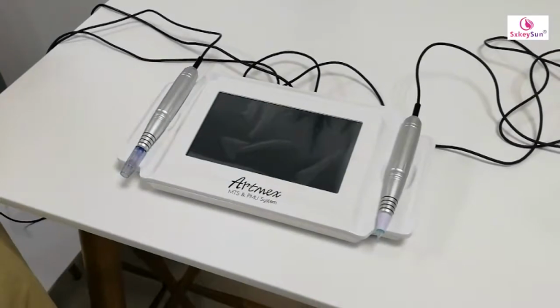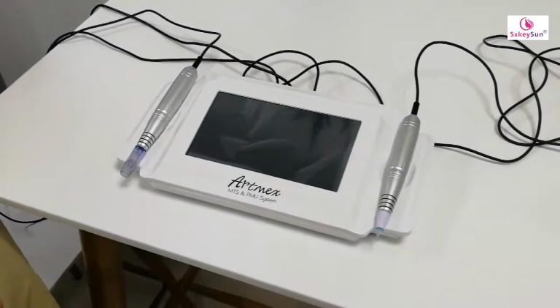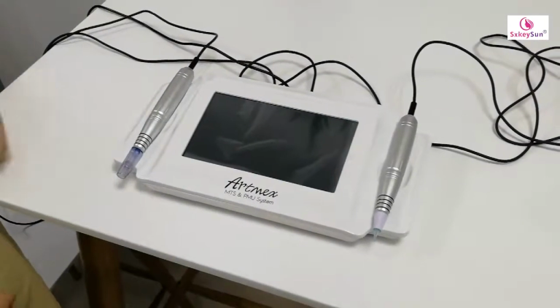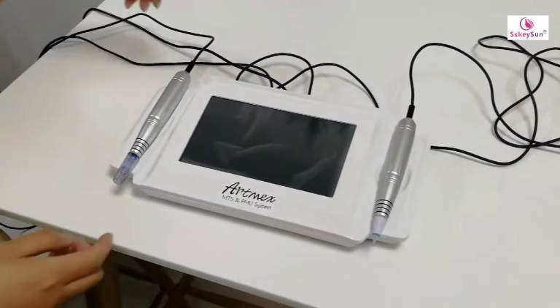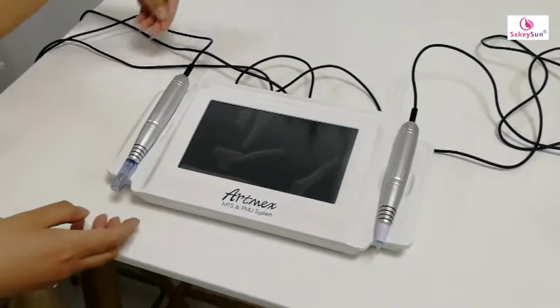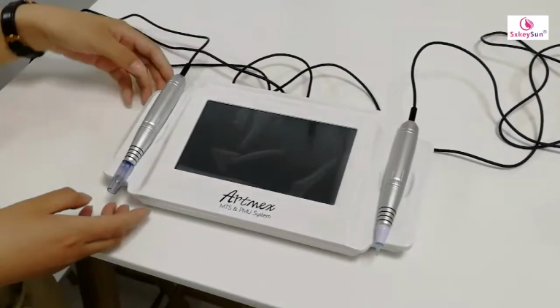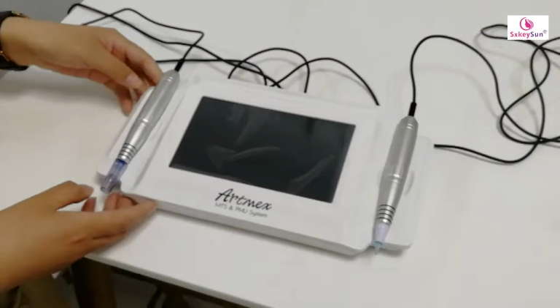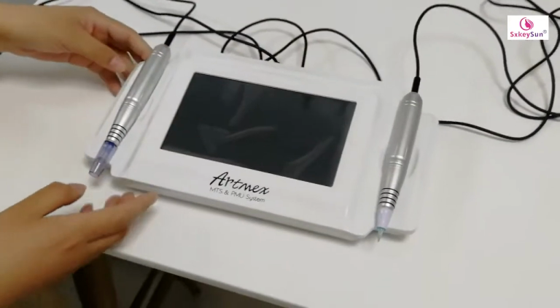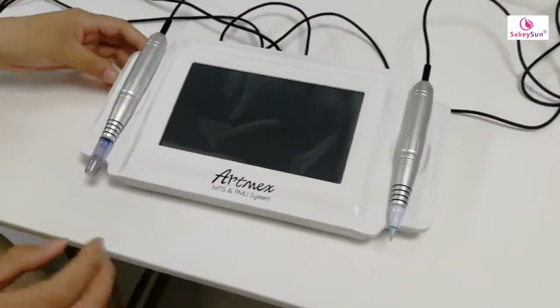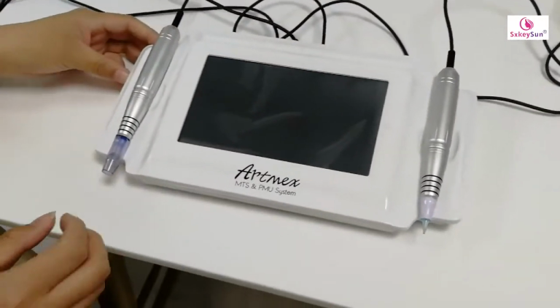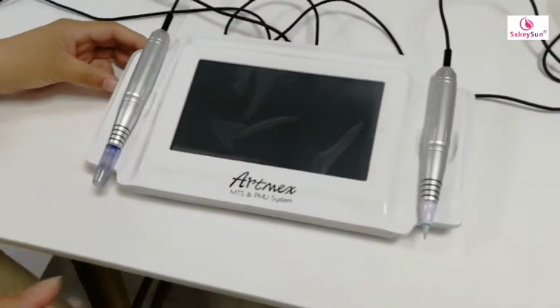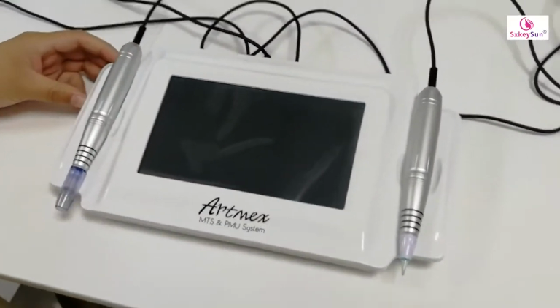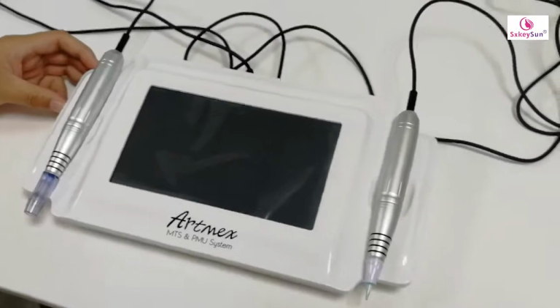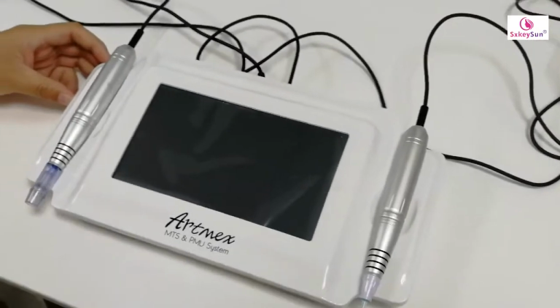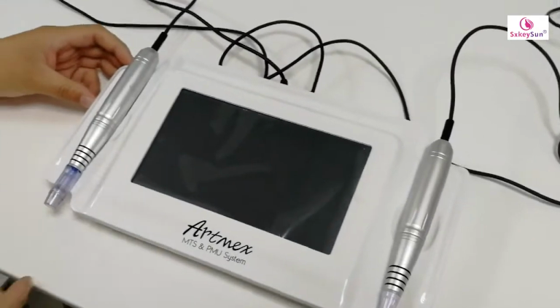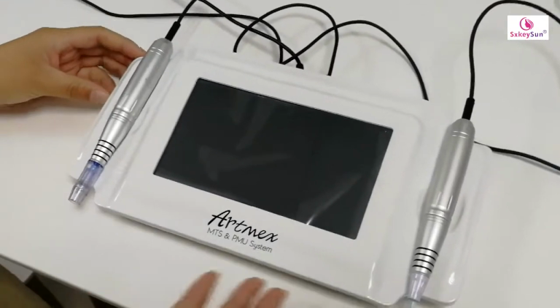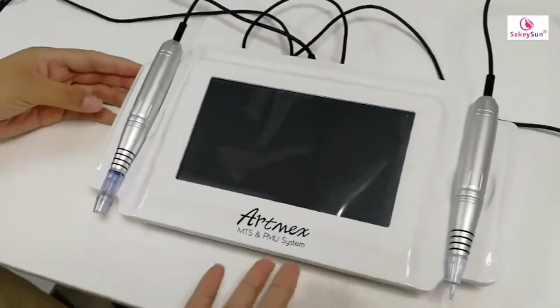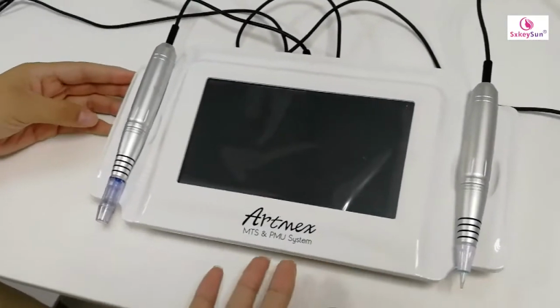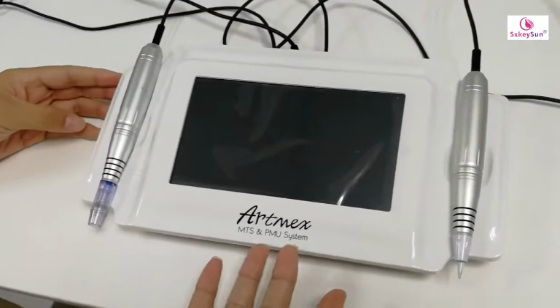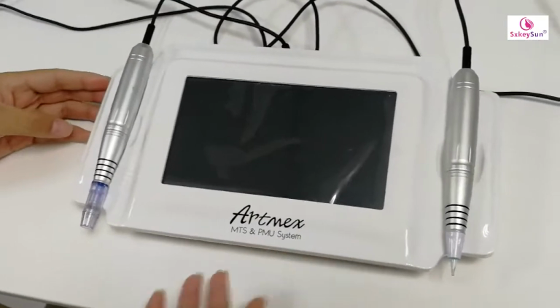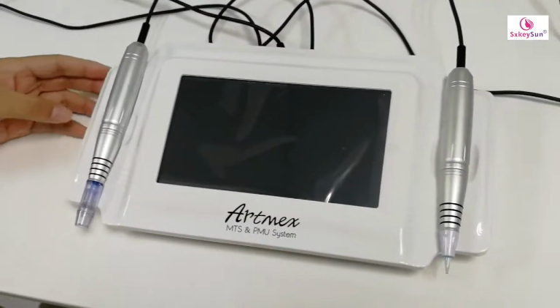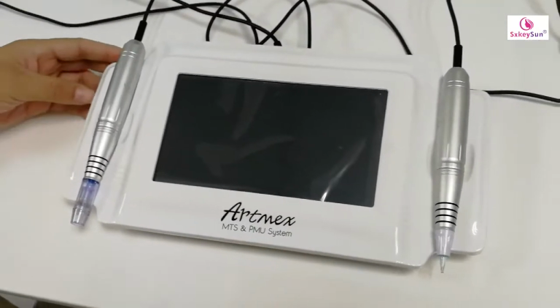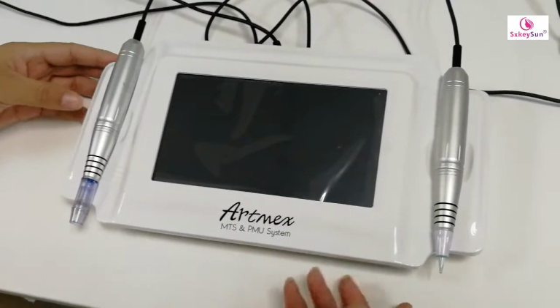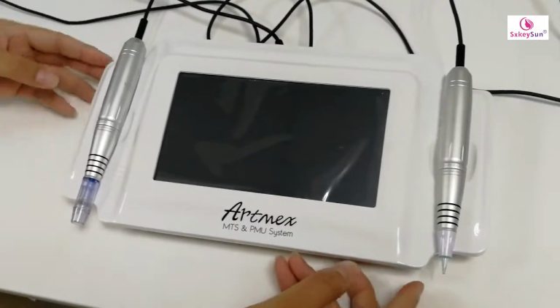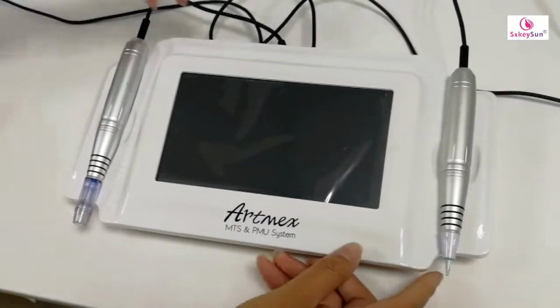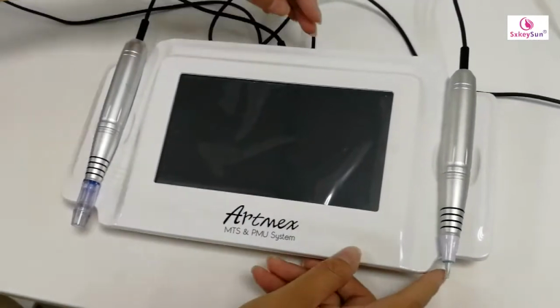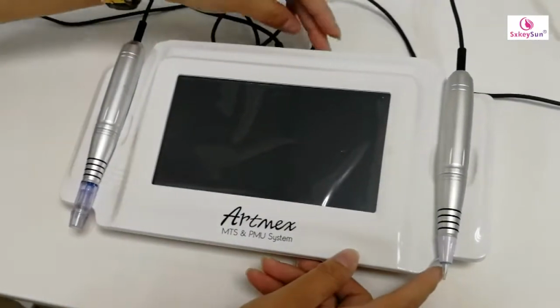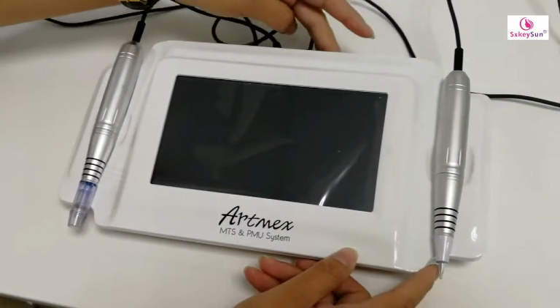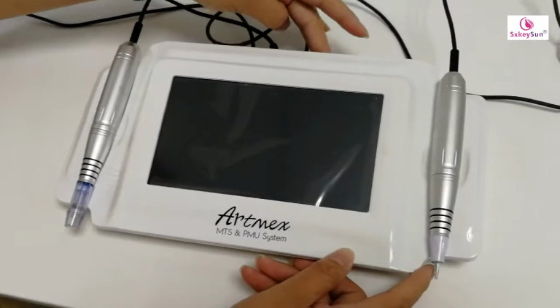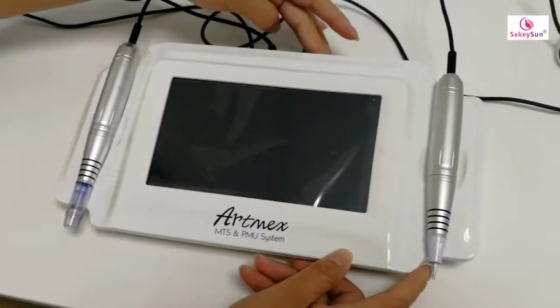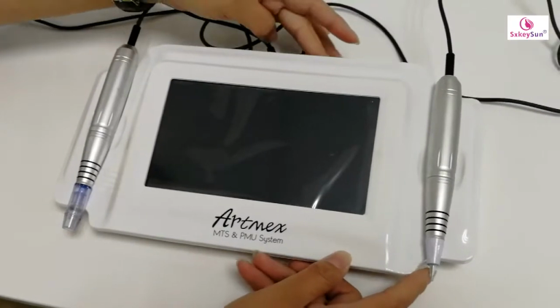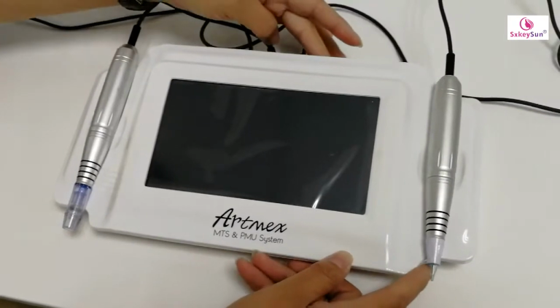Hi. As we have talked about the permanent makeup machine, now let me introduce it to you.